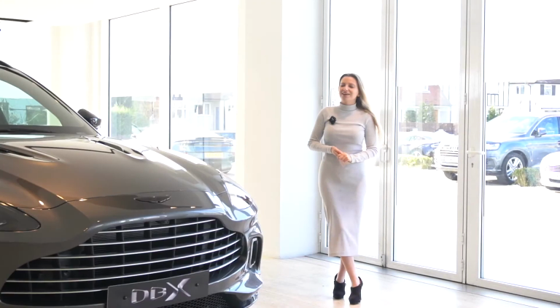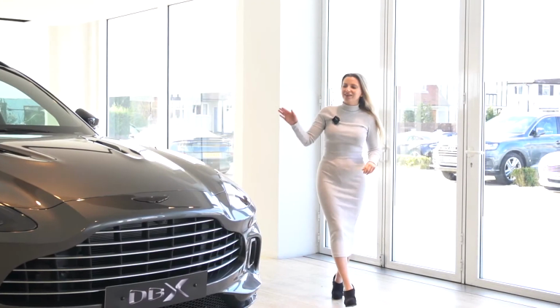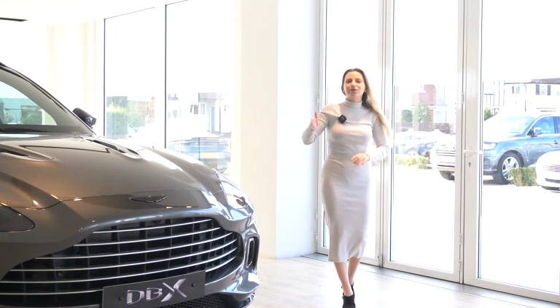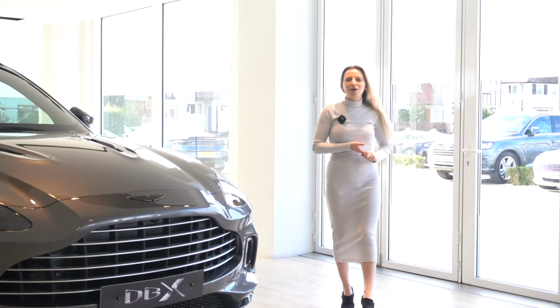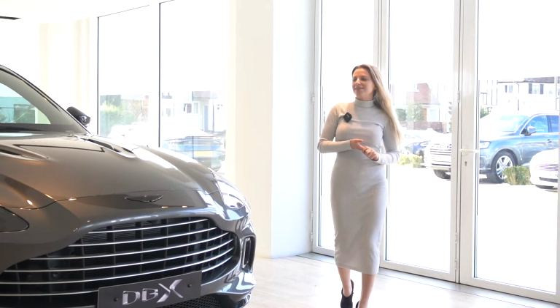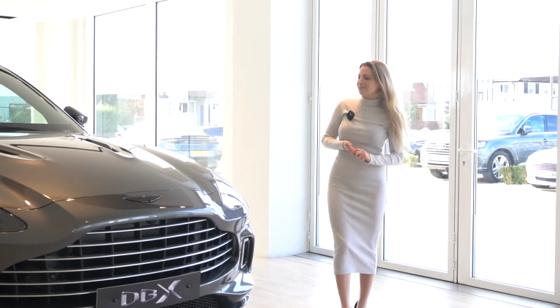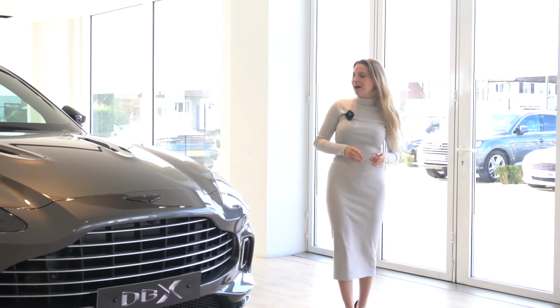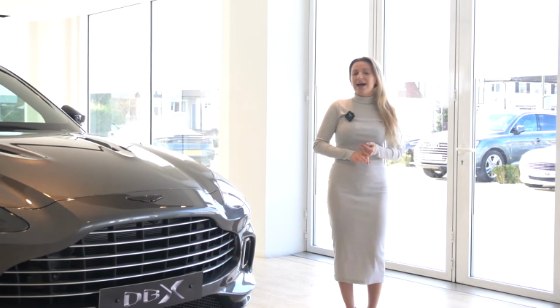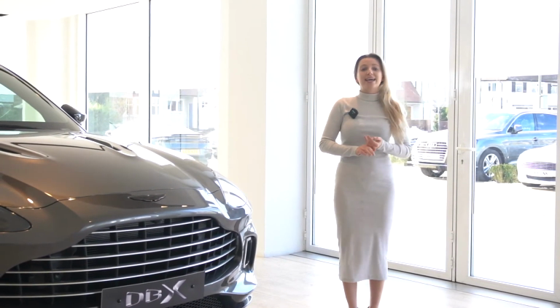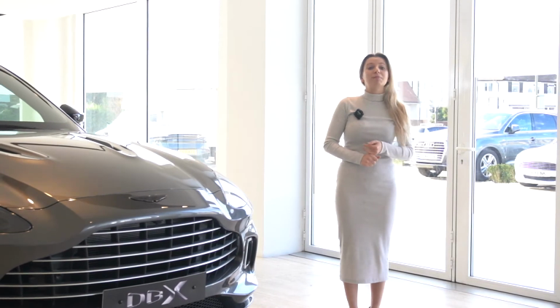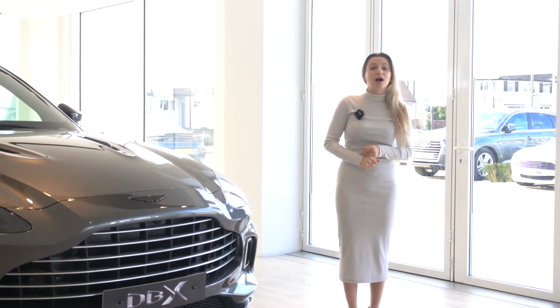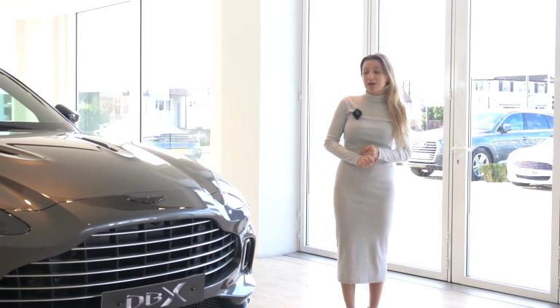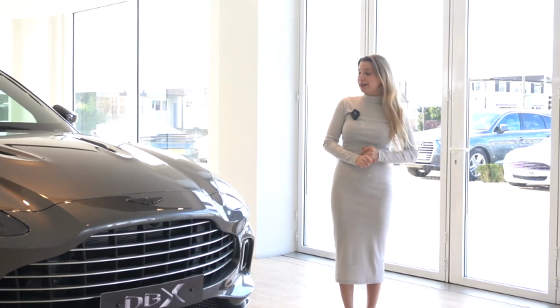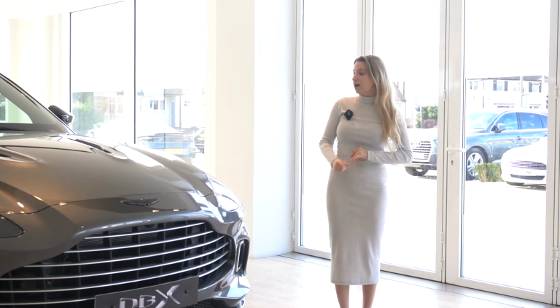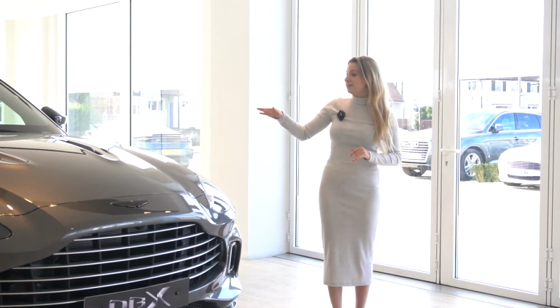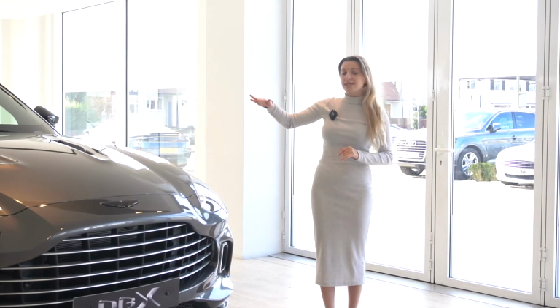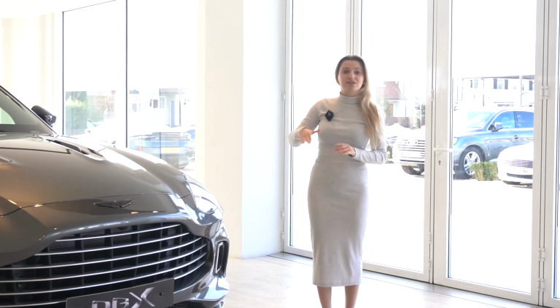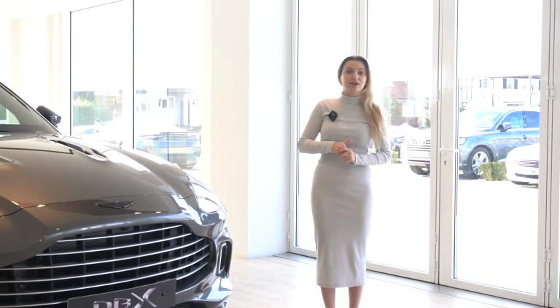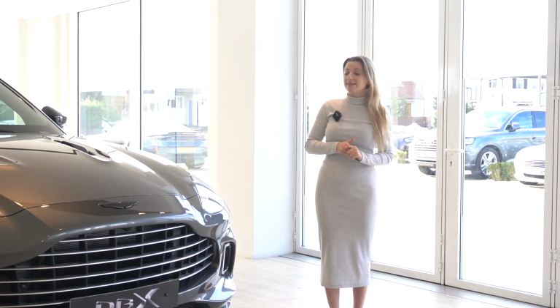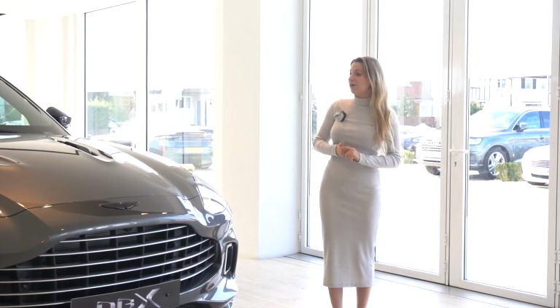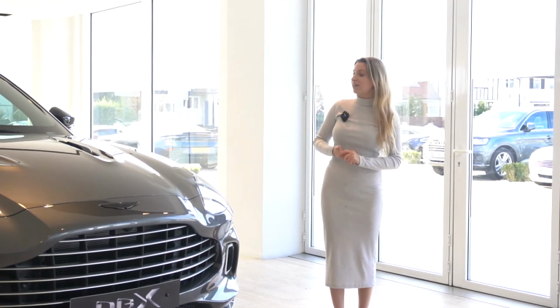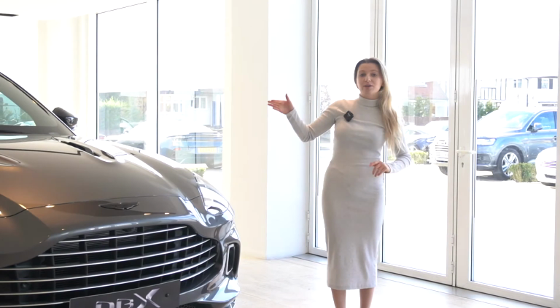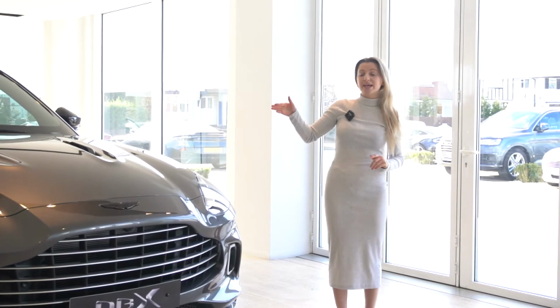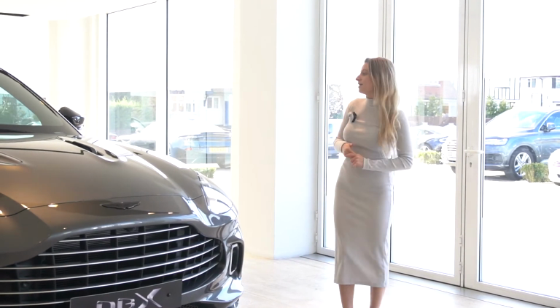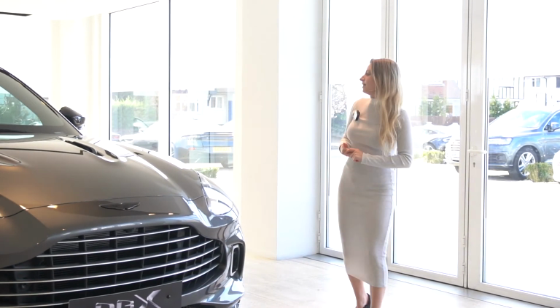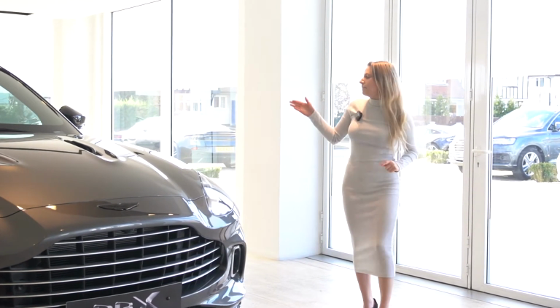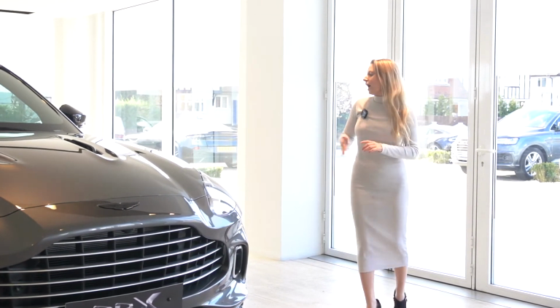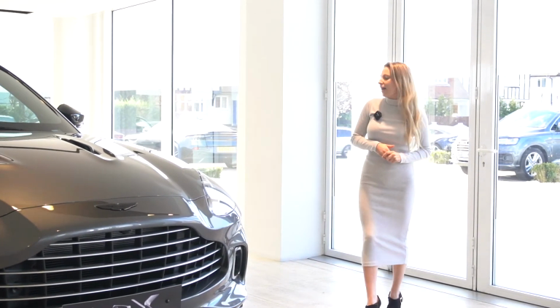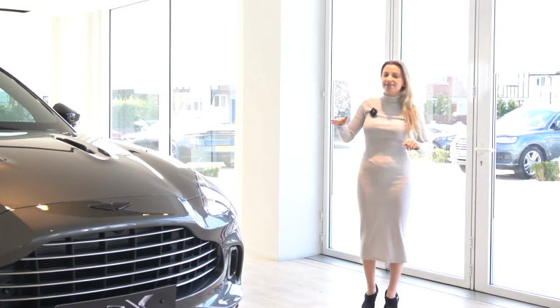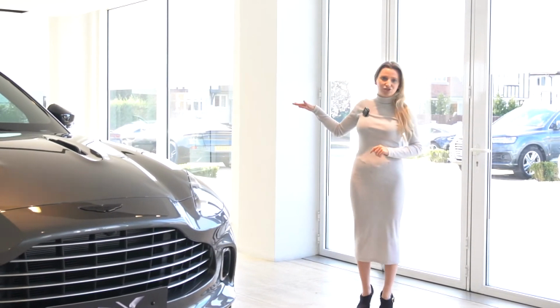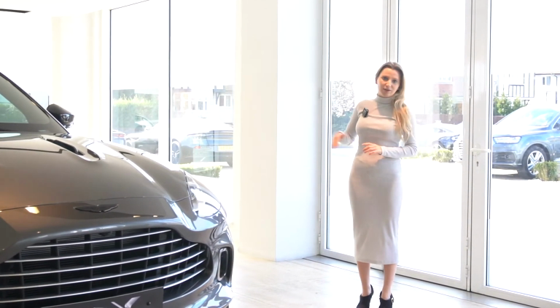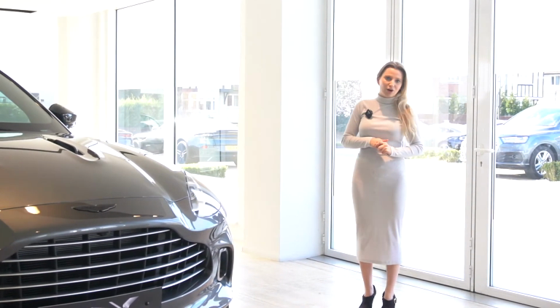Looking at the front of the car, we can see that this car has a gloss black upper body pack, and the features that are included in that are the bonnet blades, the mirror cap, and the side strake on the car.